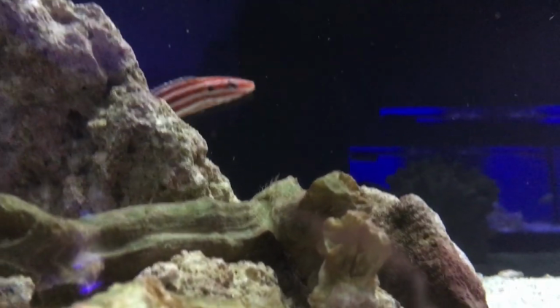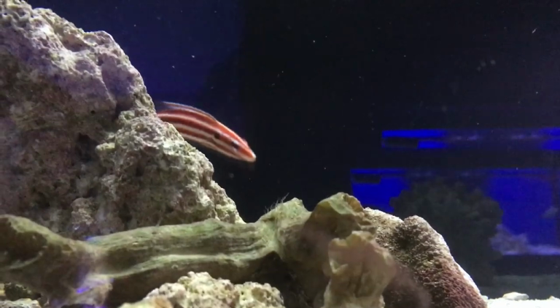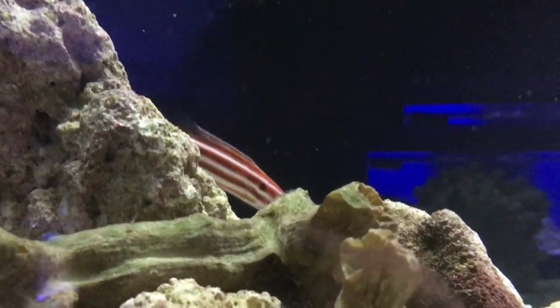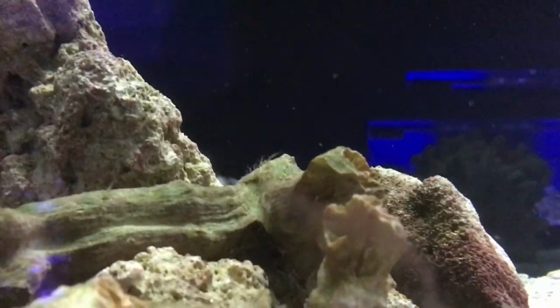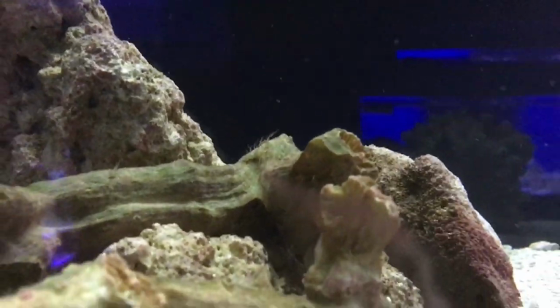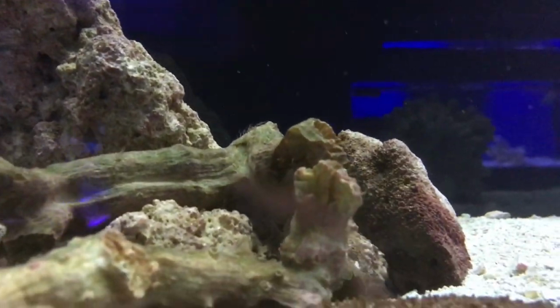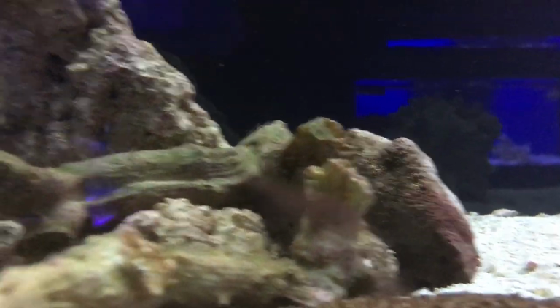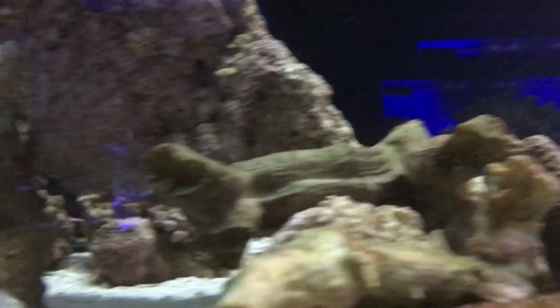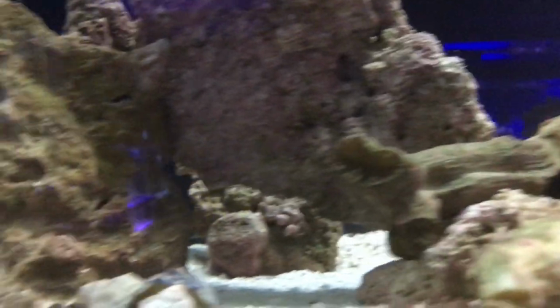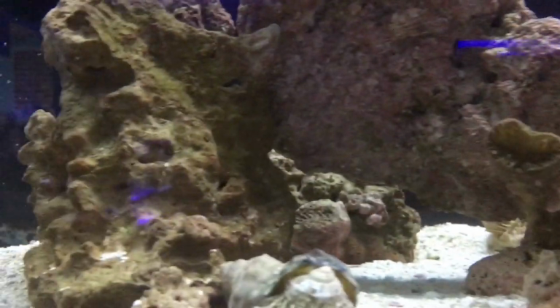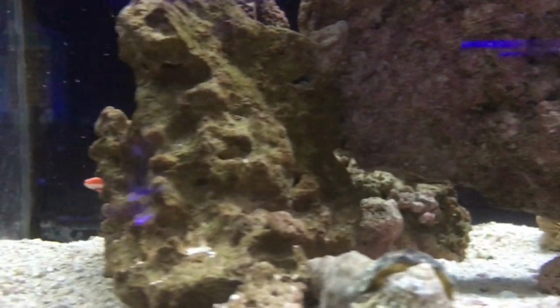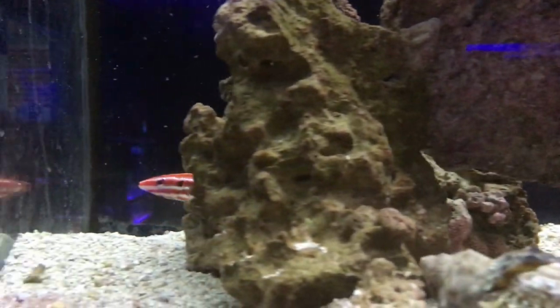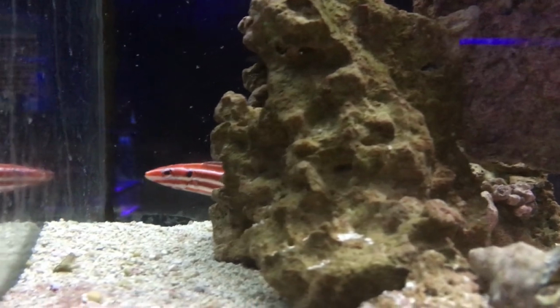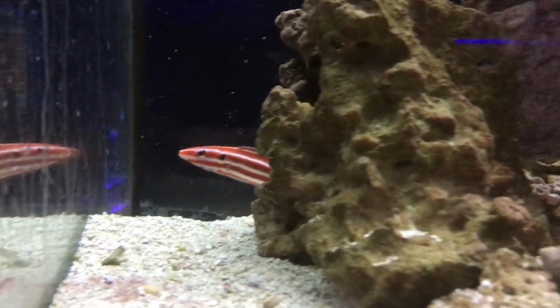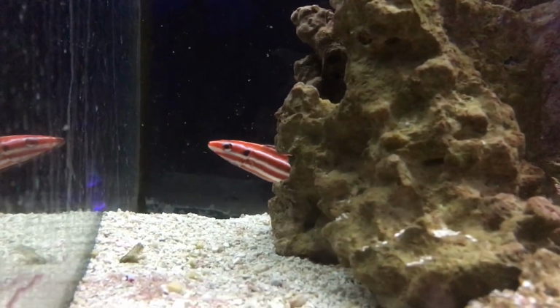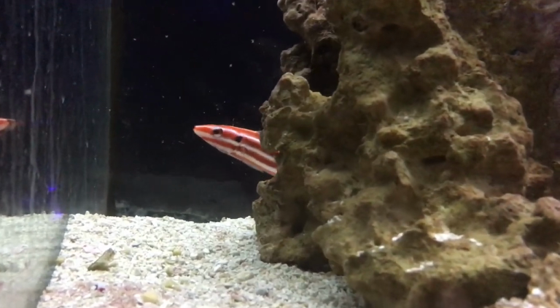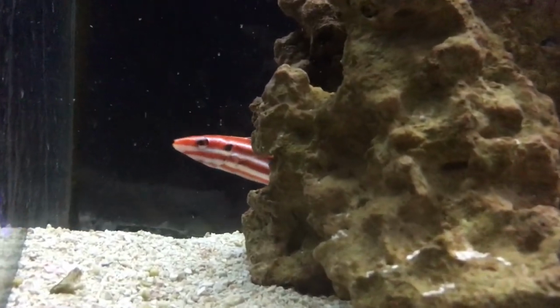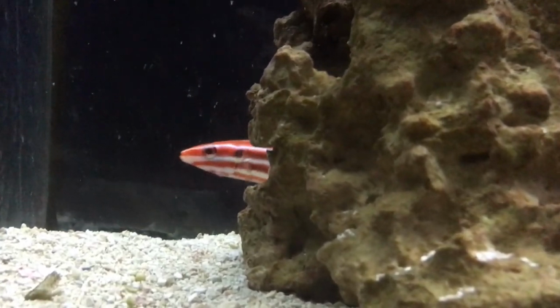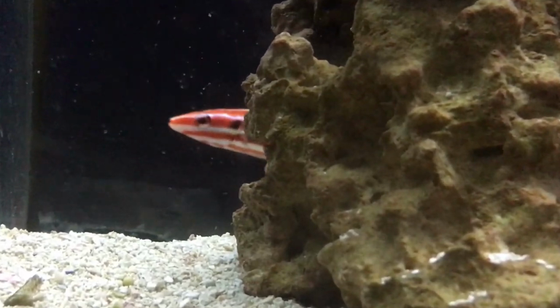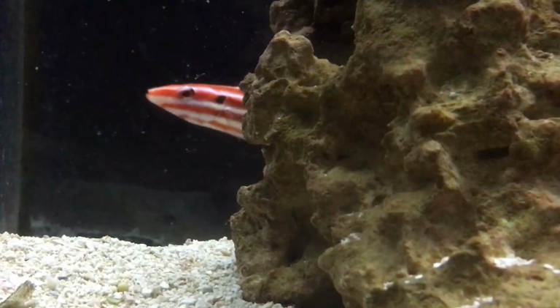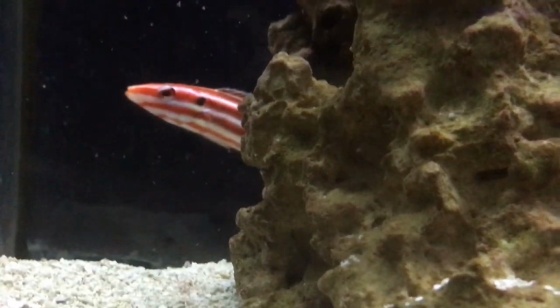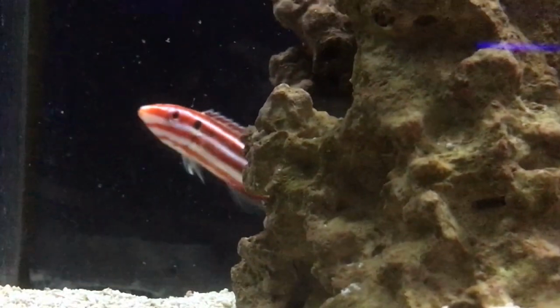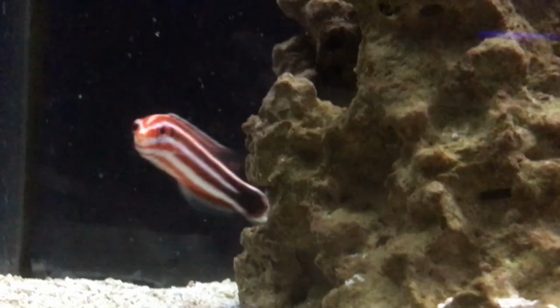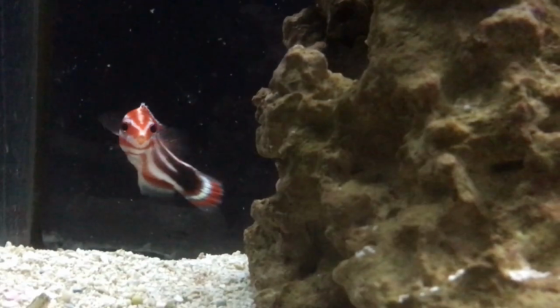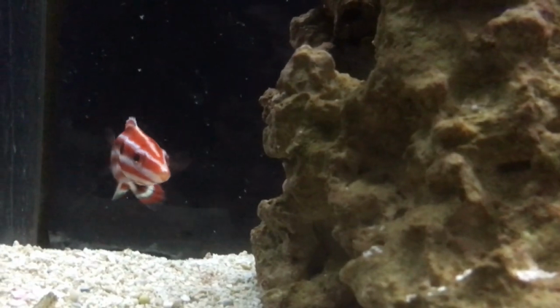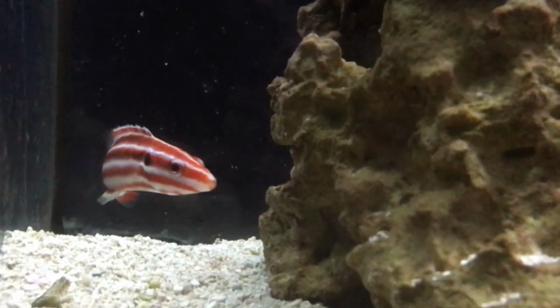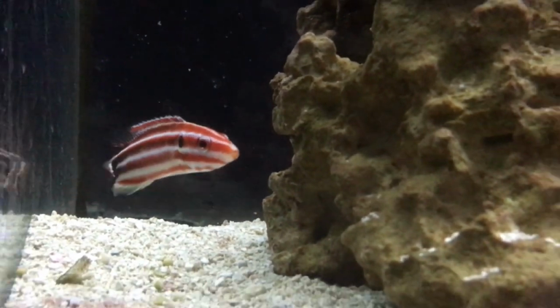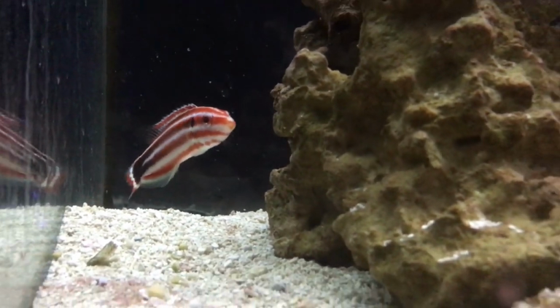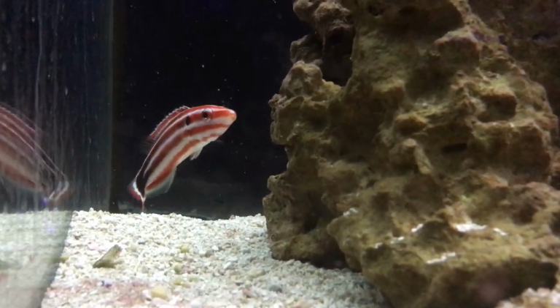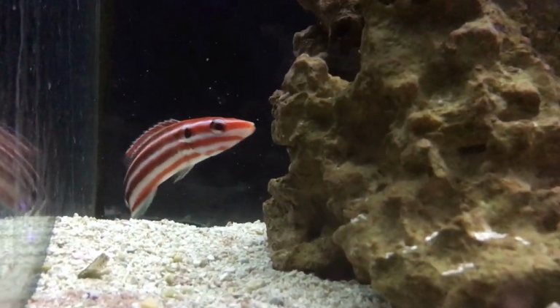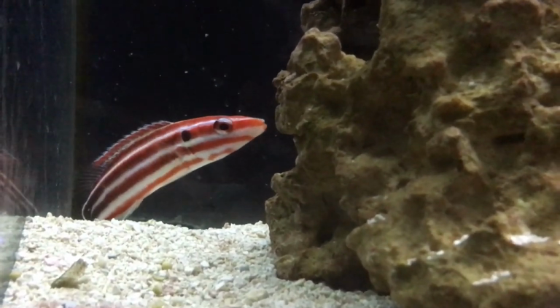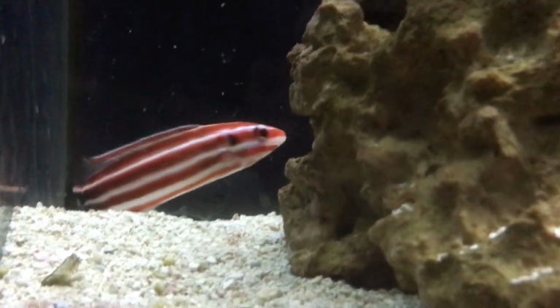I have seen this guy eat bristle worms before. I think I still have the video — I'll try to put it in here if you're seeing it right now. It was wild. We just walked in one day and he had this huge bristle worm hanging out of his mouth, and he was running around with it all day.